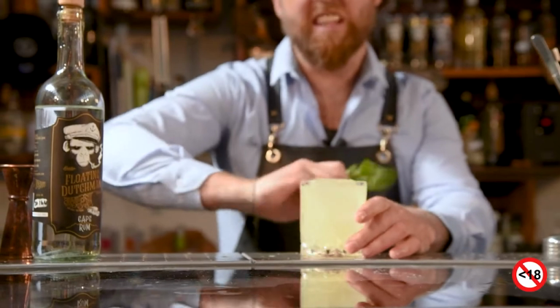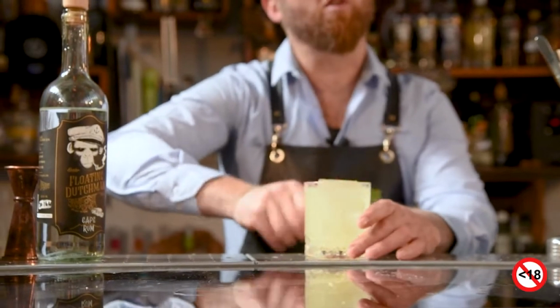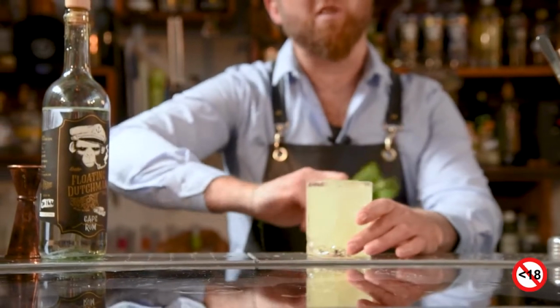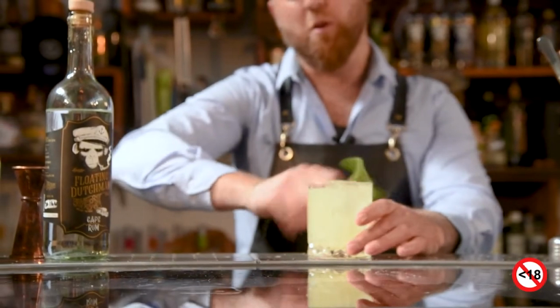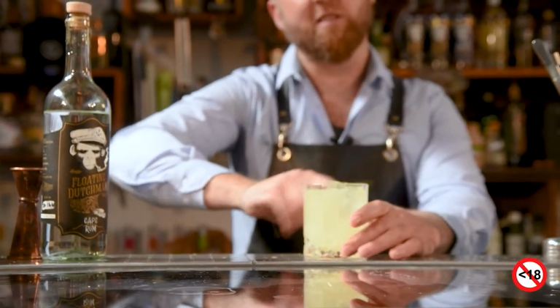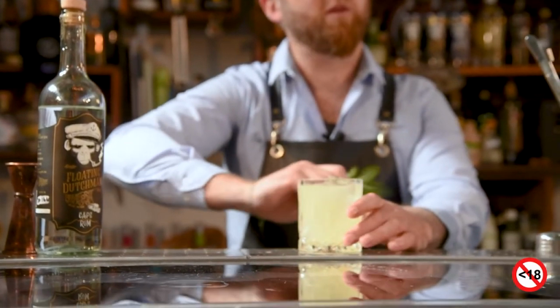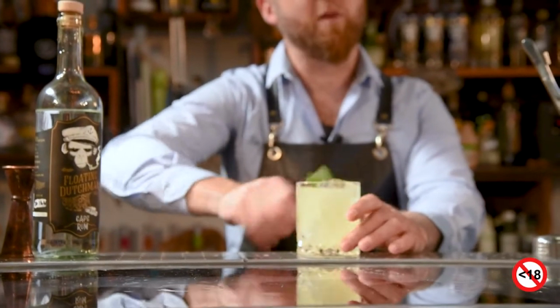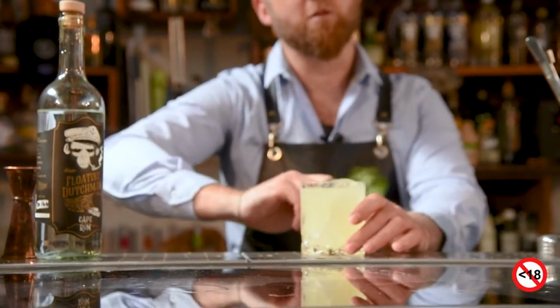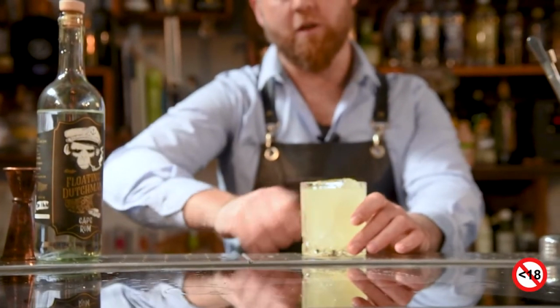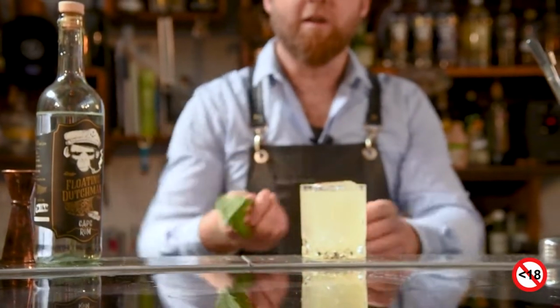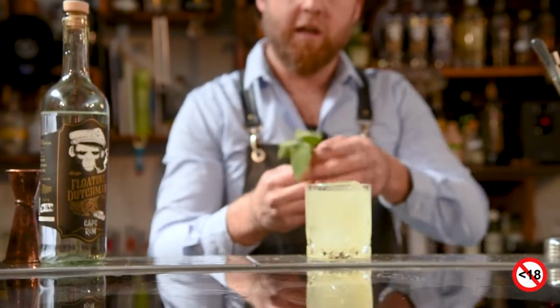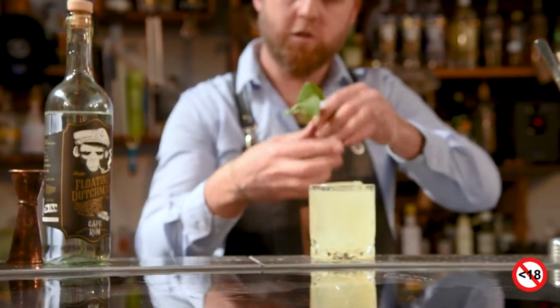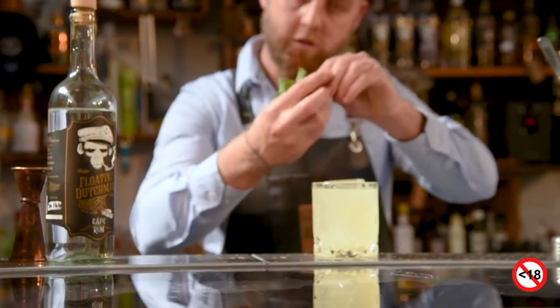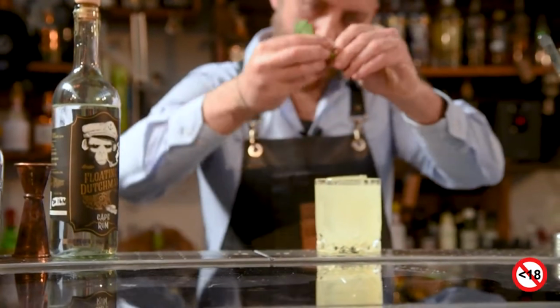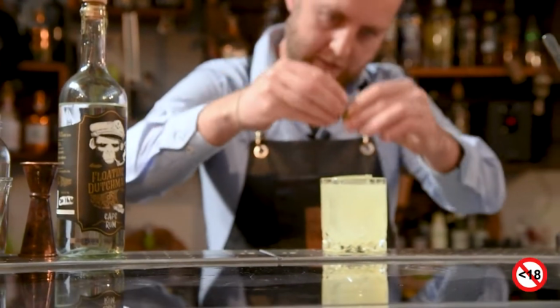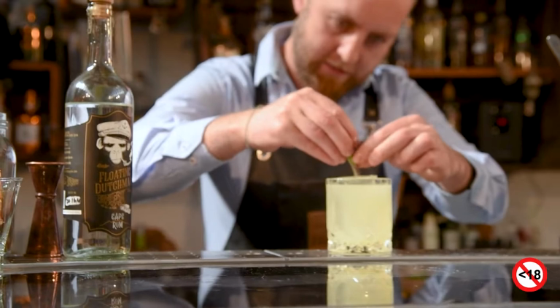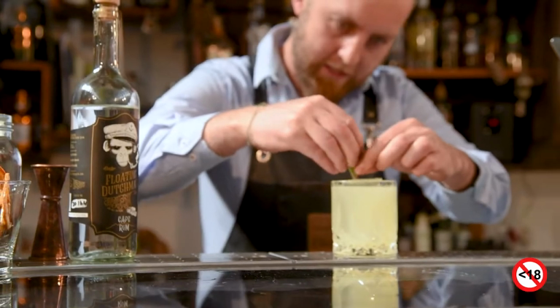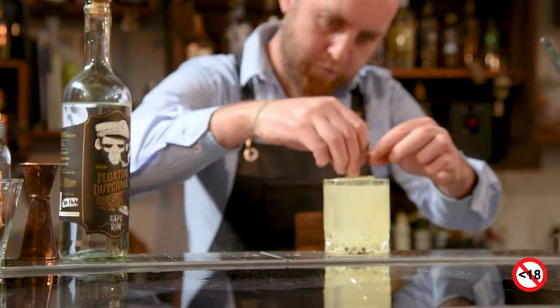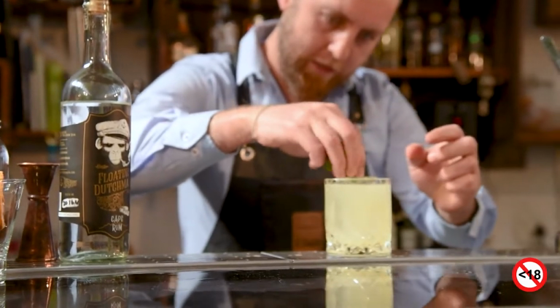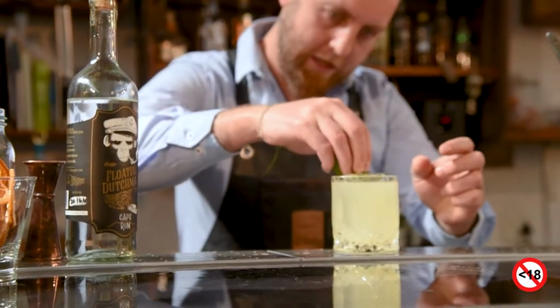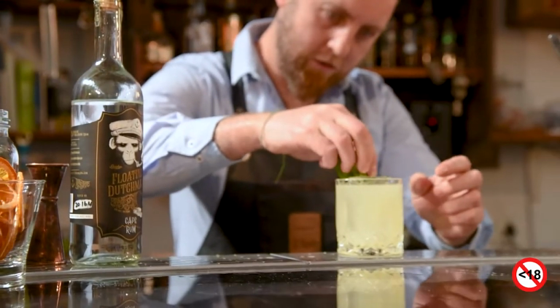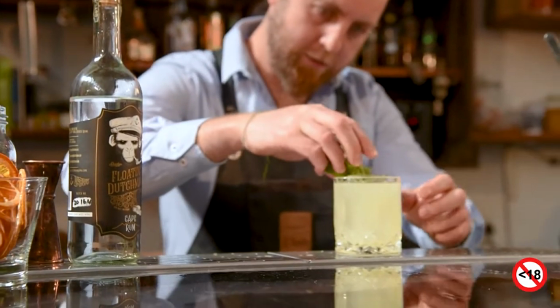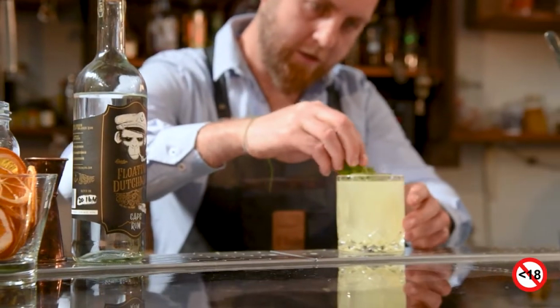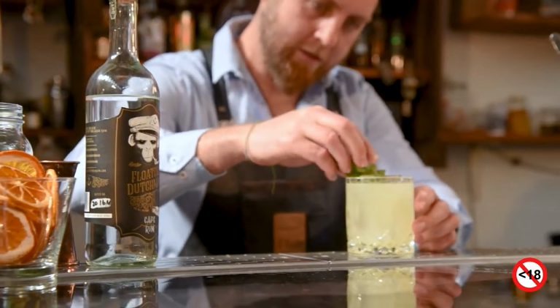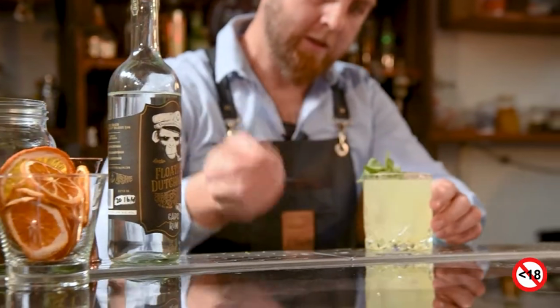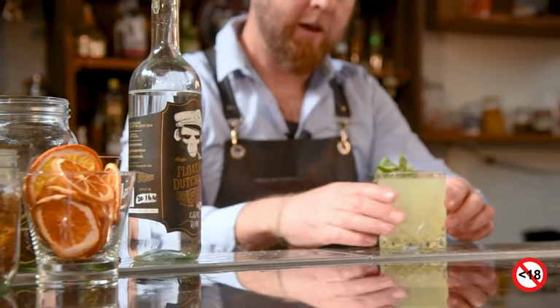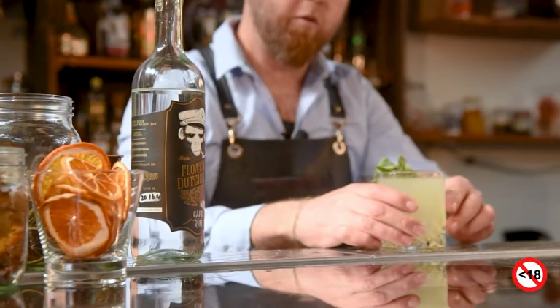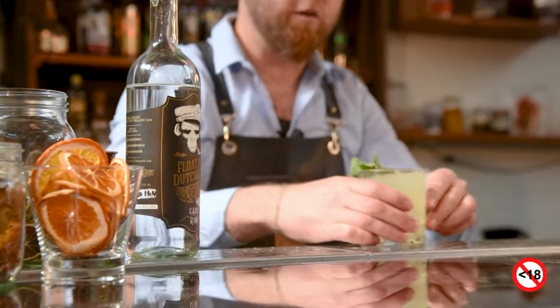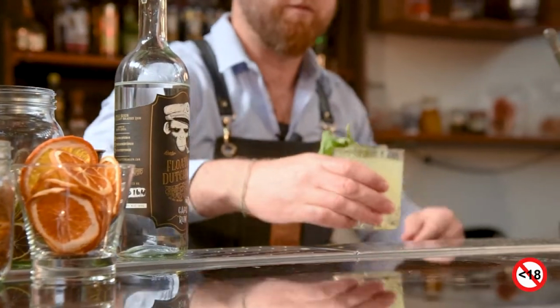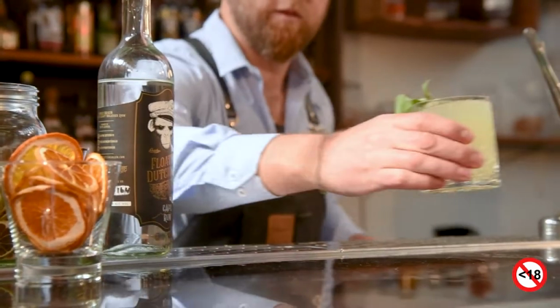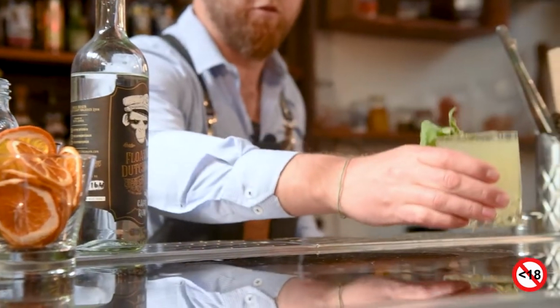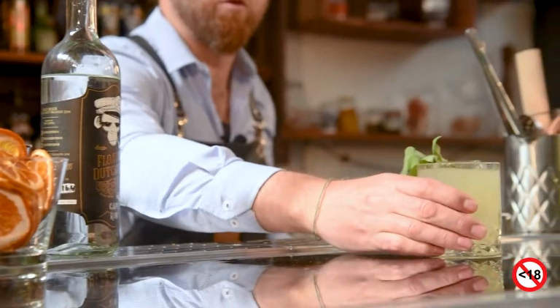Slap your sage around the glass a little bit, be a bit messy — why not? Then take that sage and pop it in next to your ice block. And there we go — the Fruity Mooty.